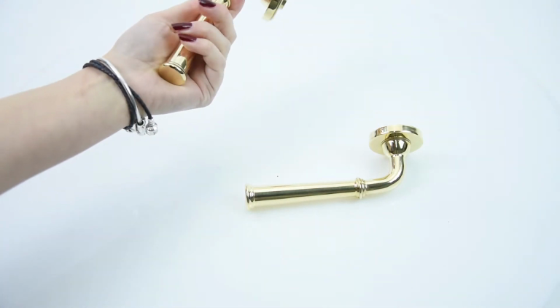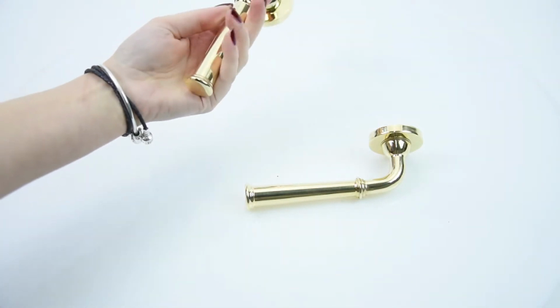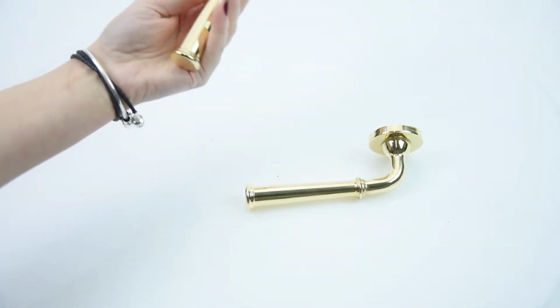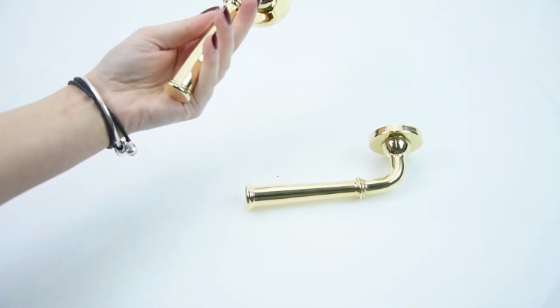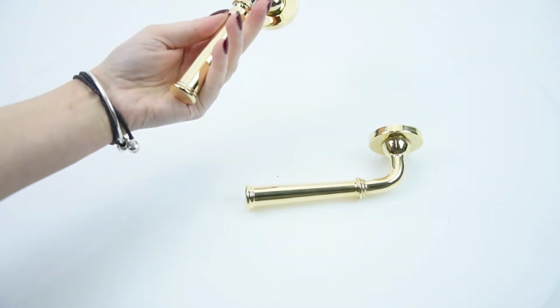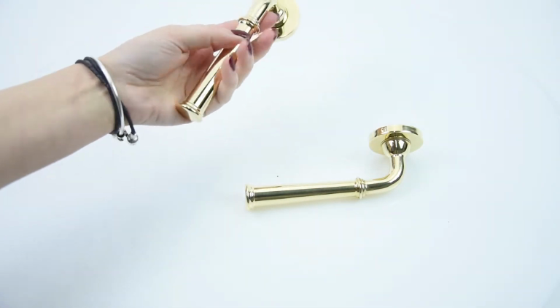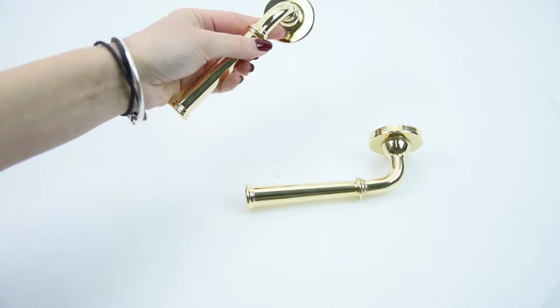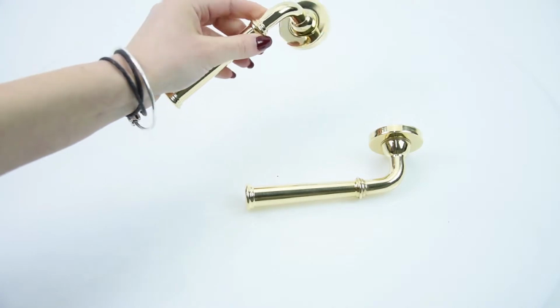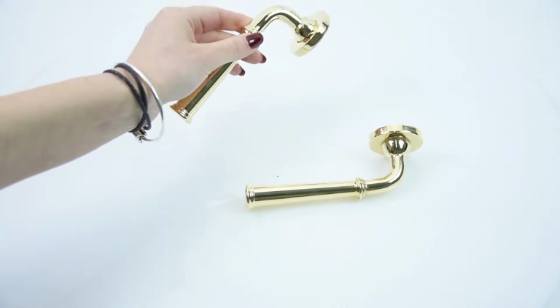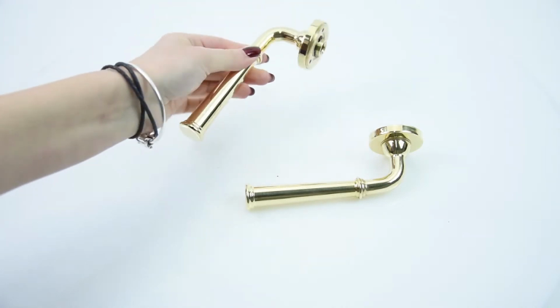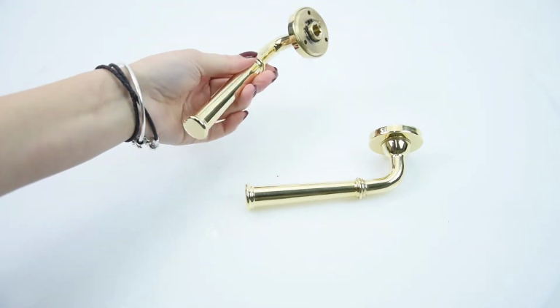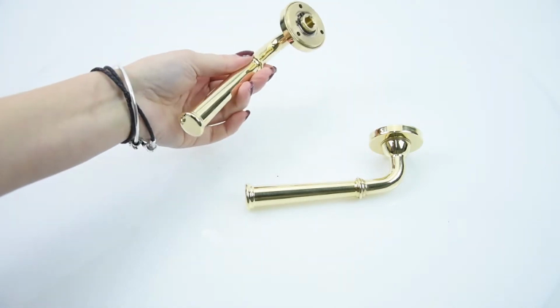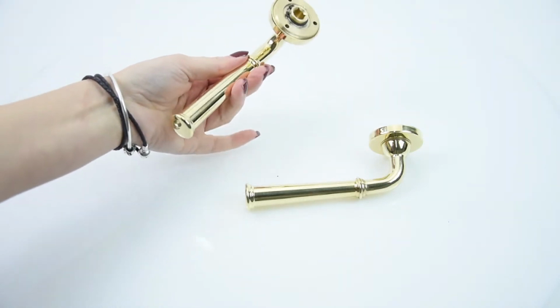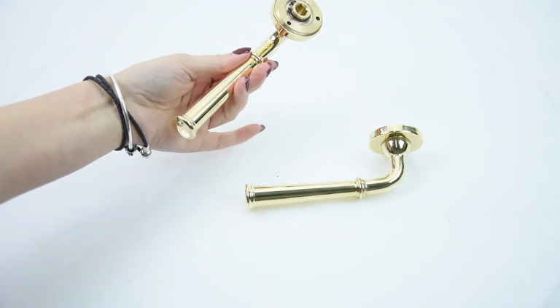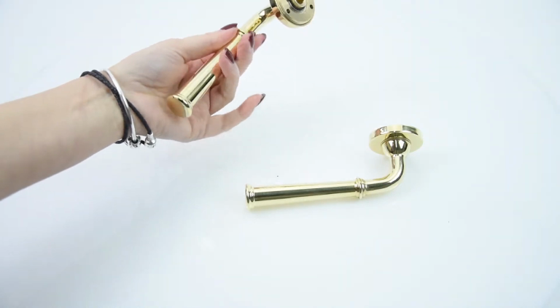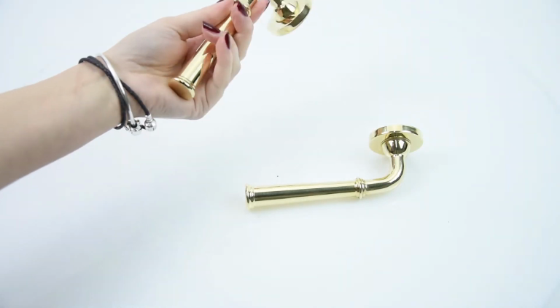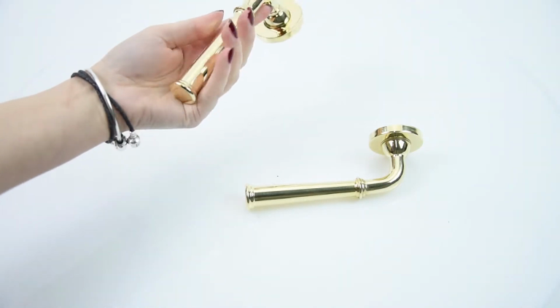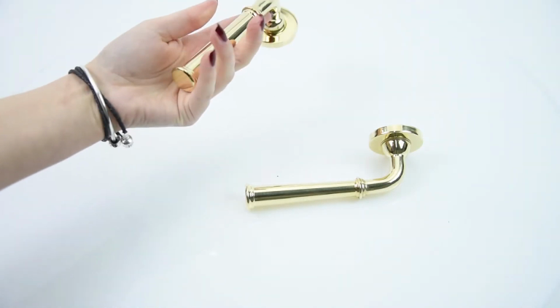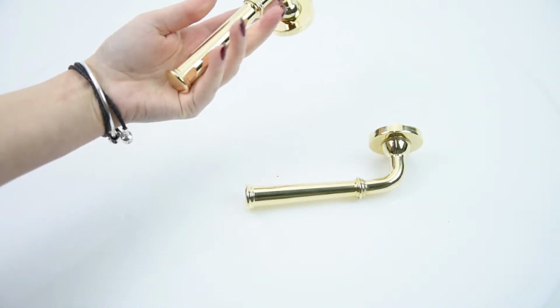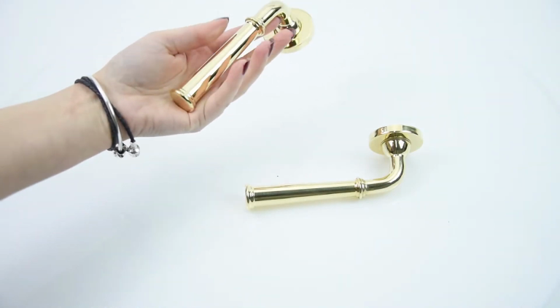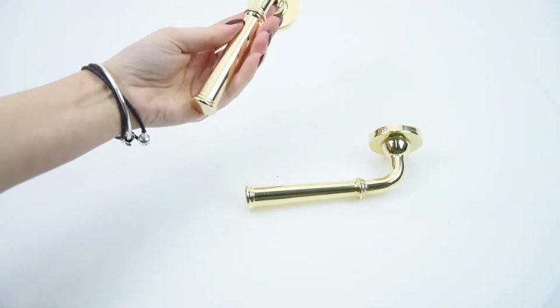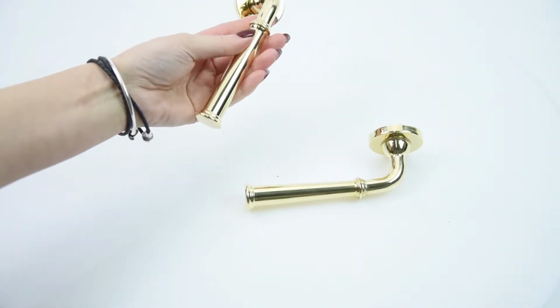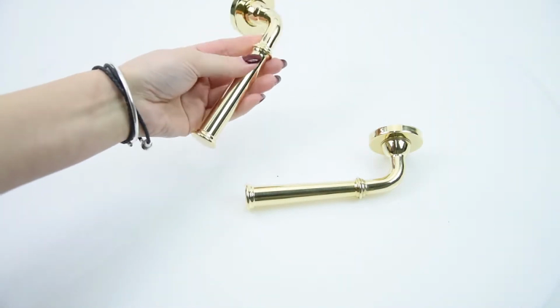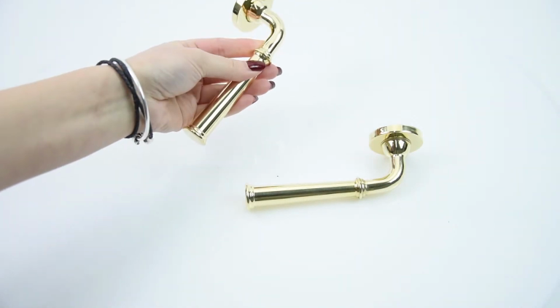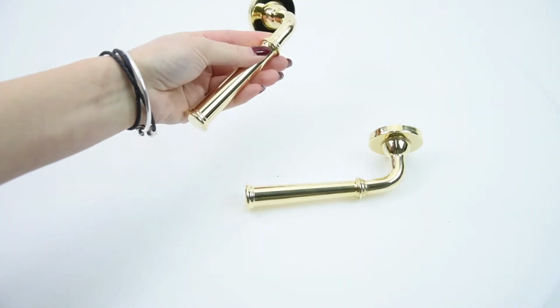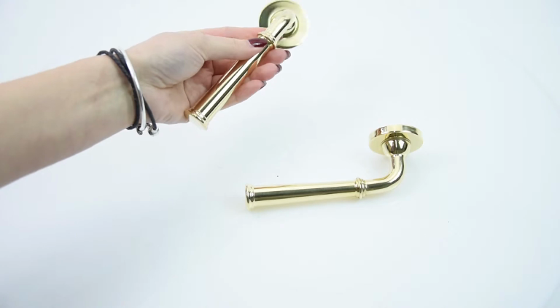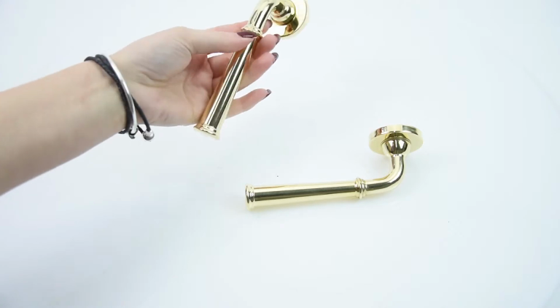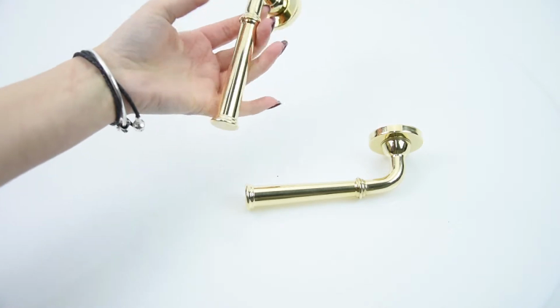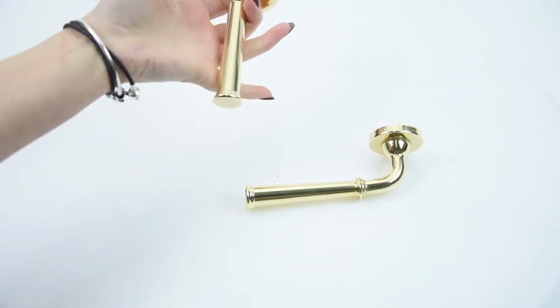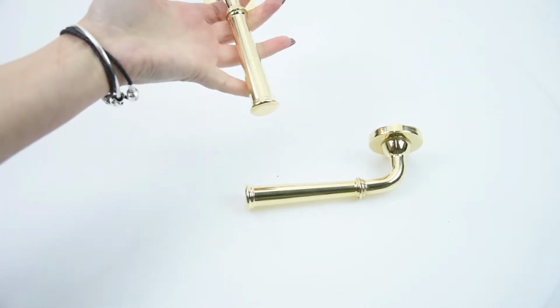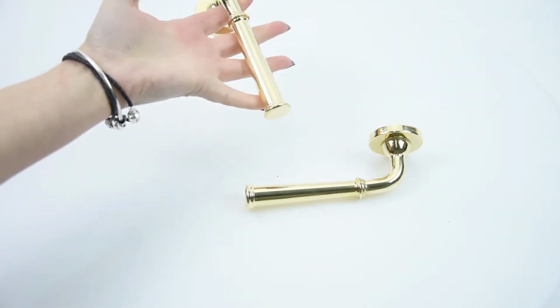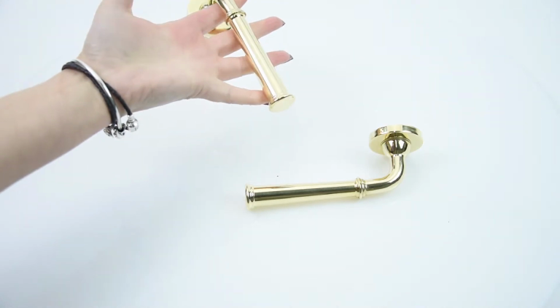Croft makes some exceptional high quality architectural pieces and all of the products are British made in Willenhall in the West Midlands, and they're renowned for their superior standards.